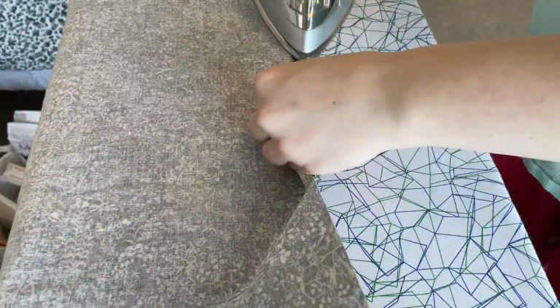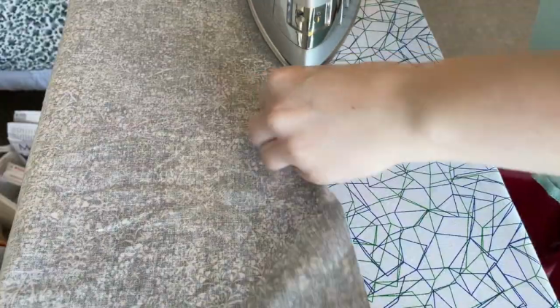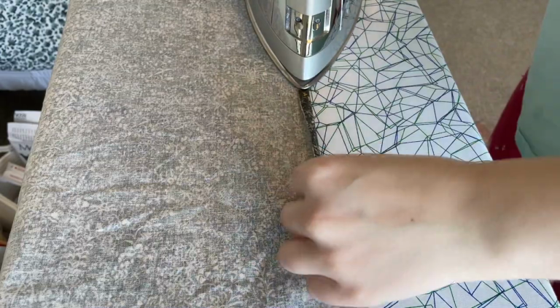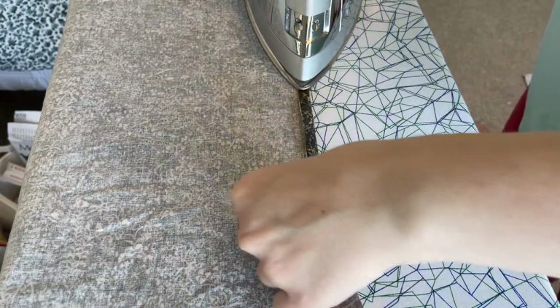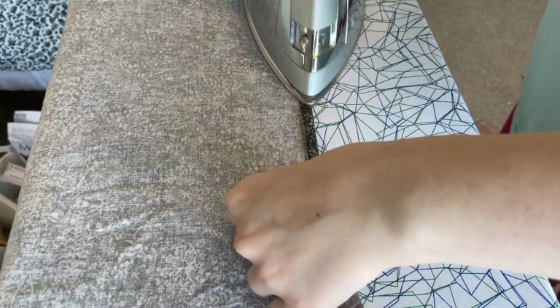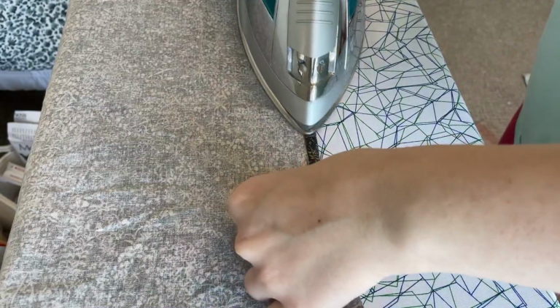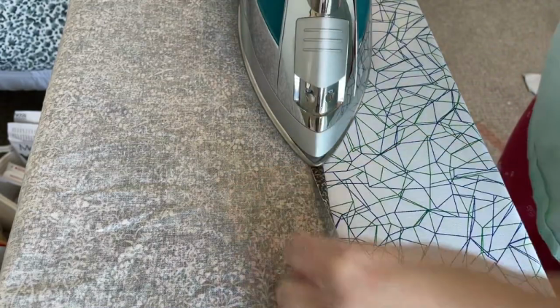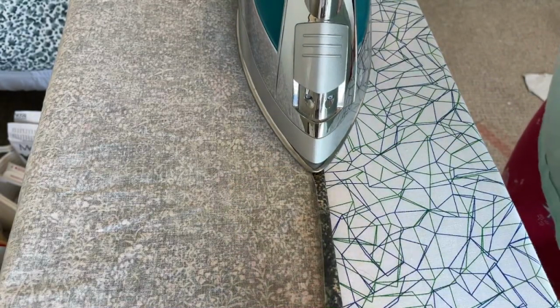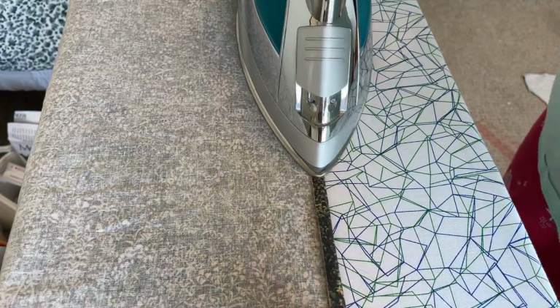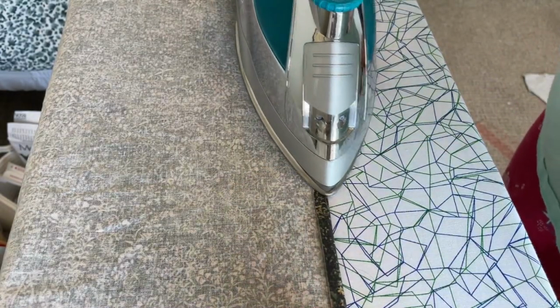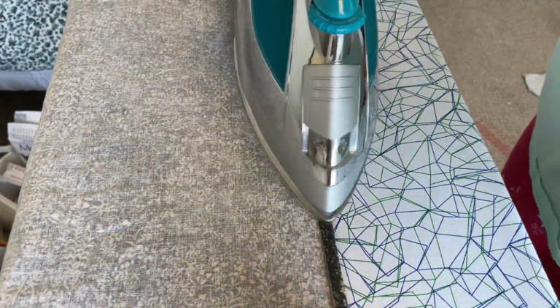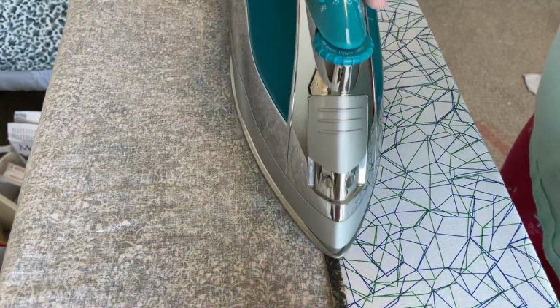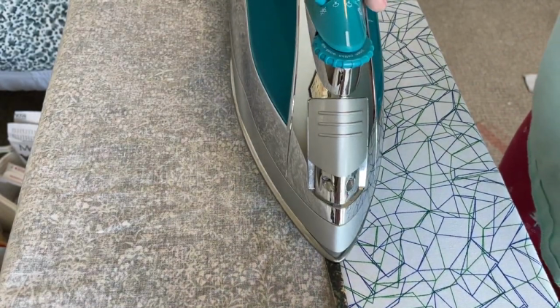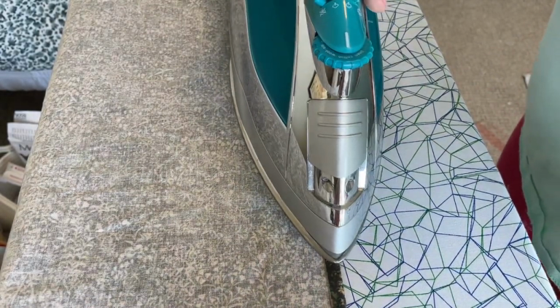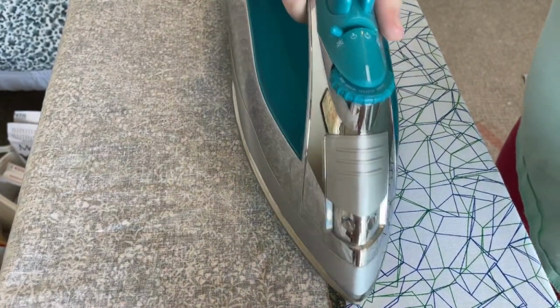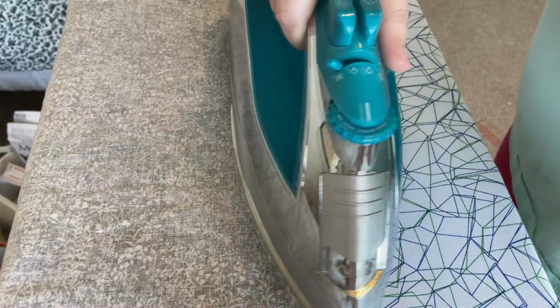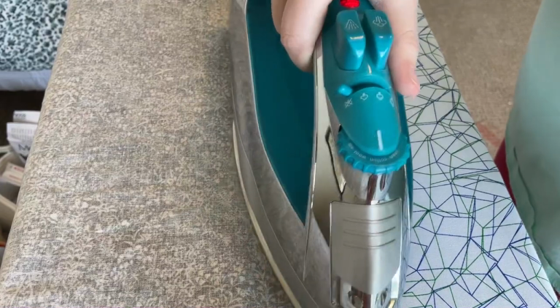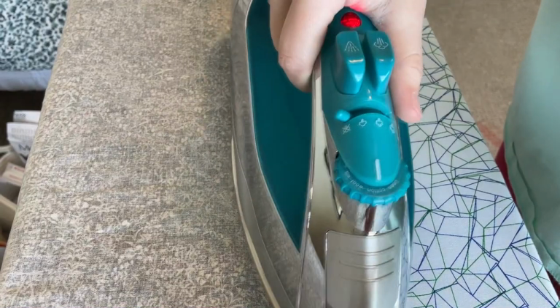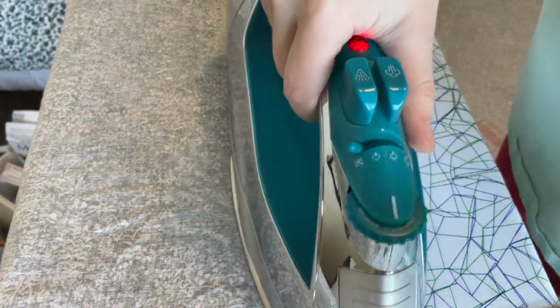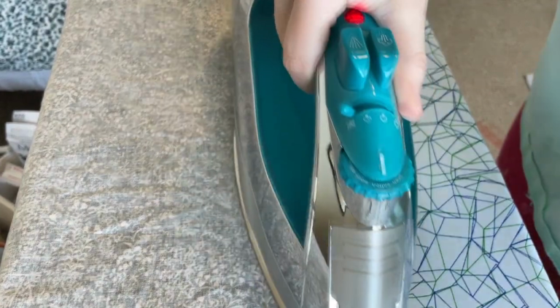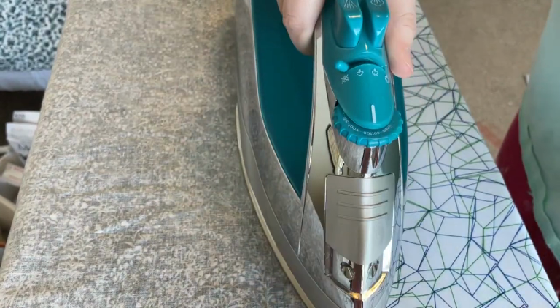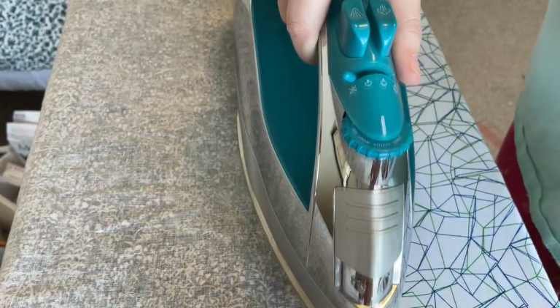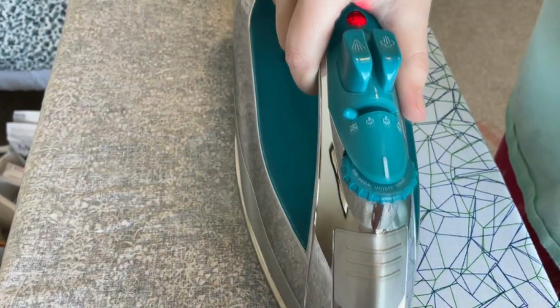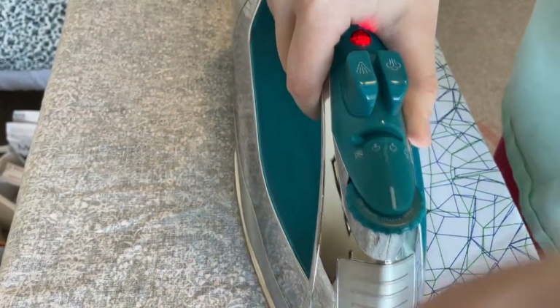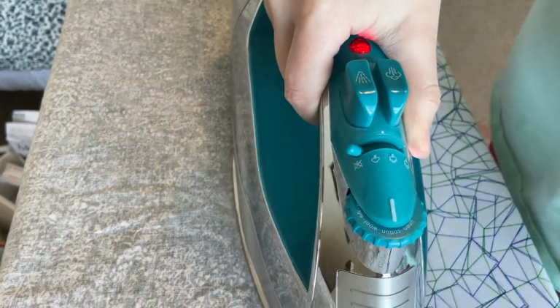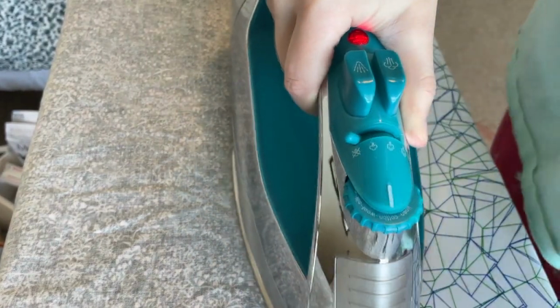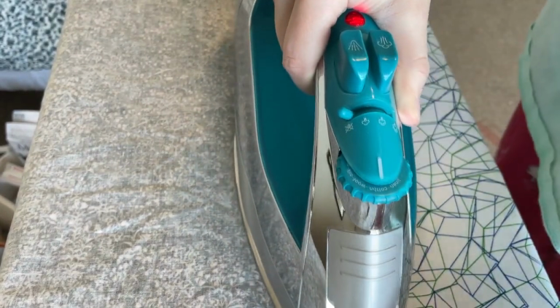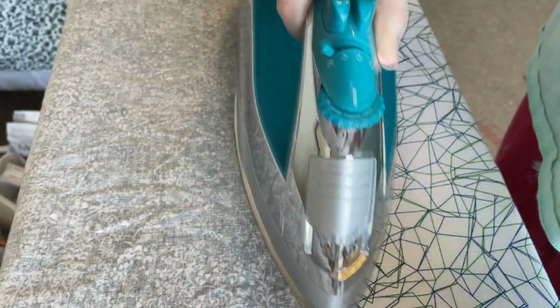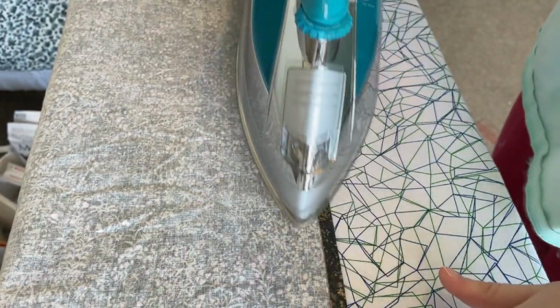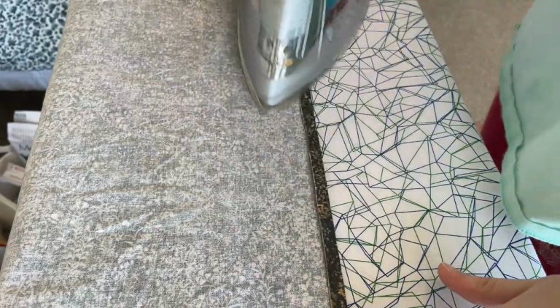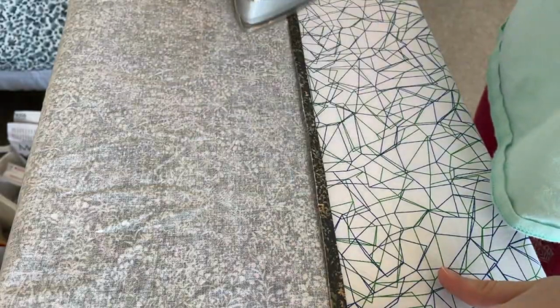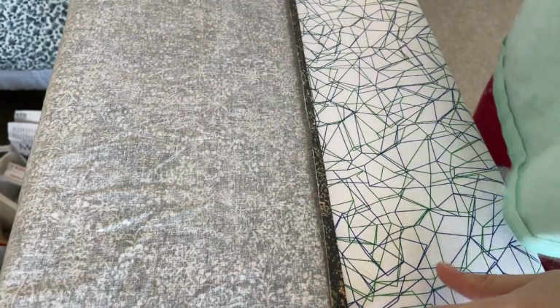Once that was done, I am prepping to finish the edges of the sleeves by folding the hem up once and twice. I'm doing this along the bottom of the sleeves as well as the top of the sleeve cap.